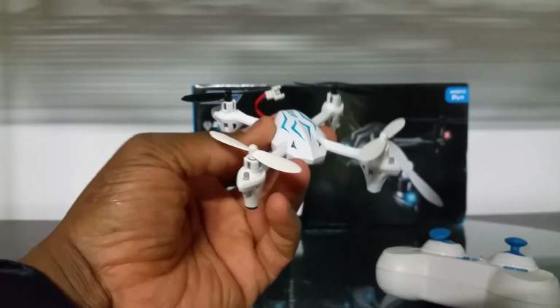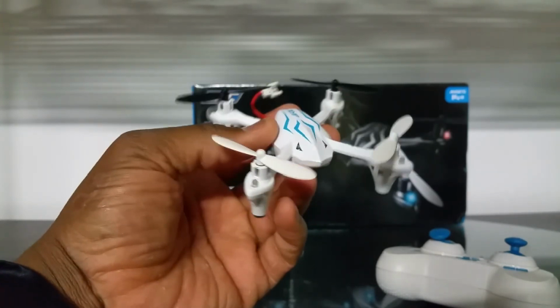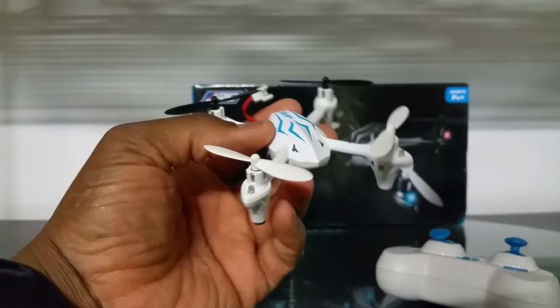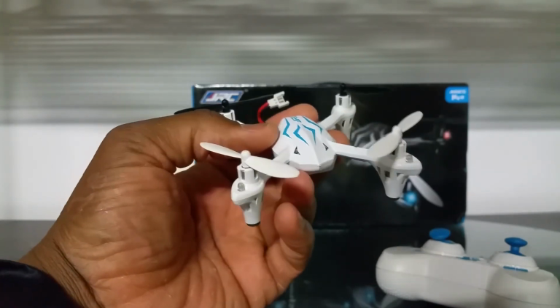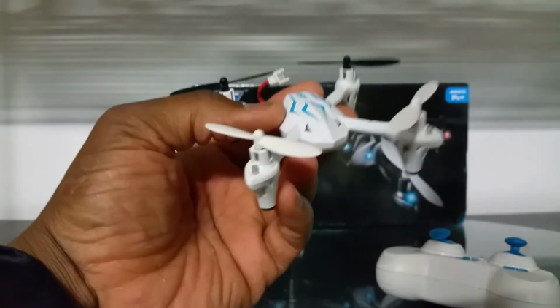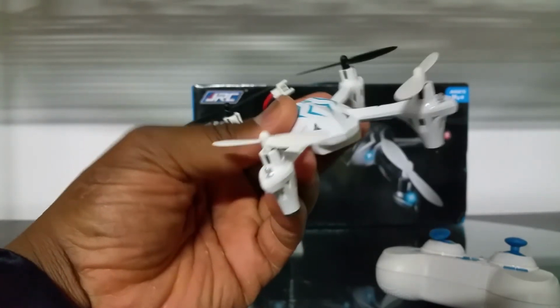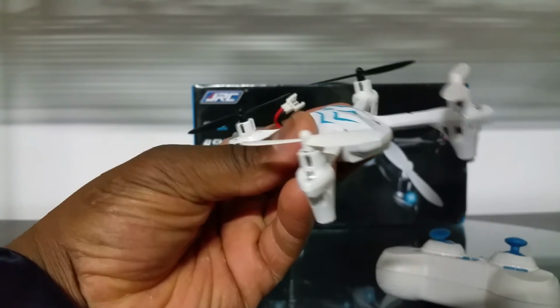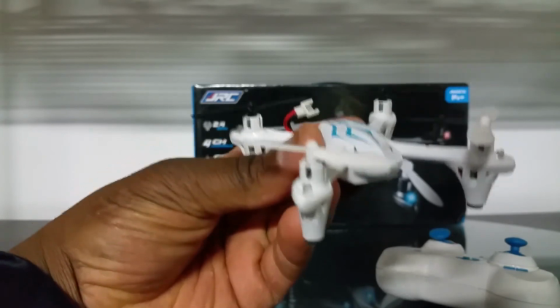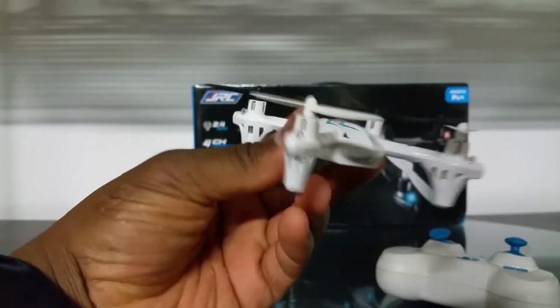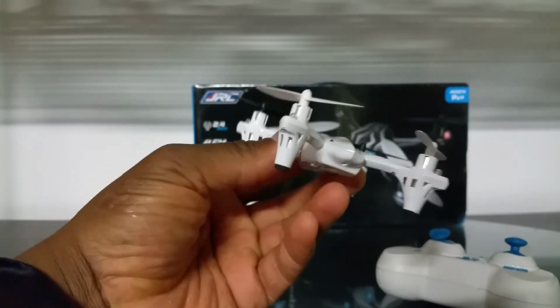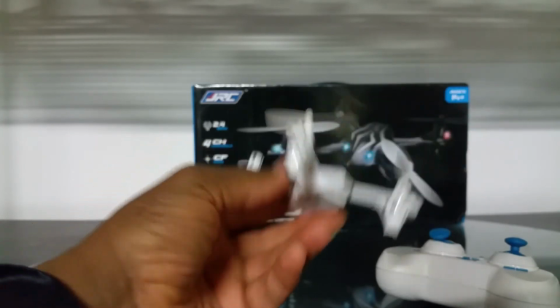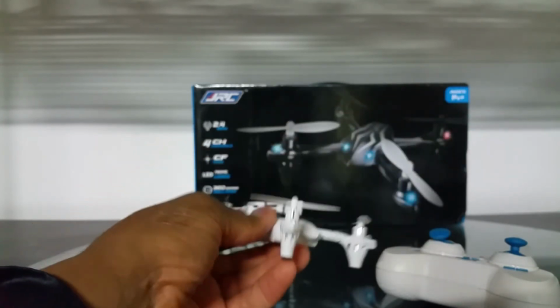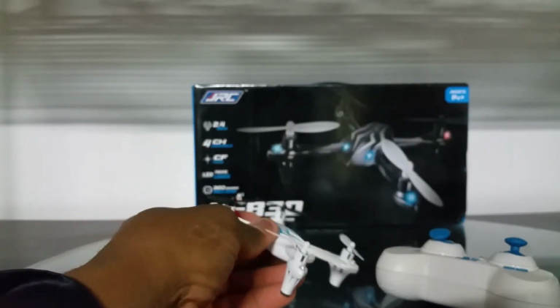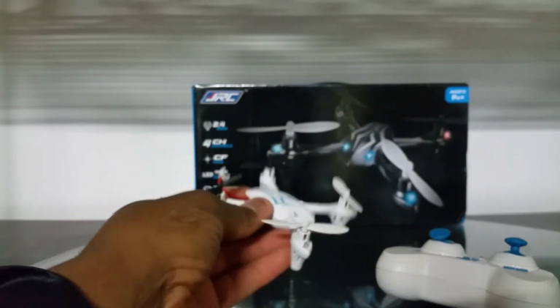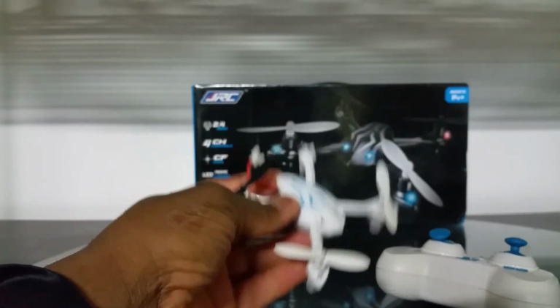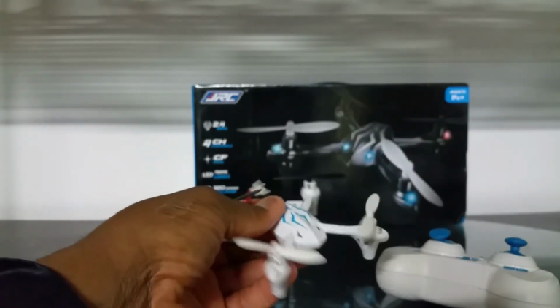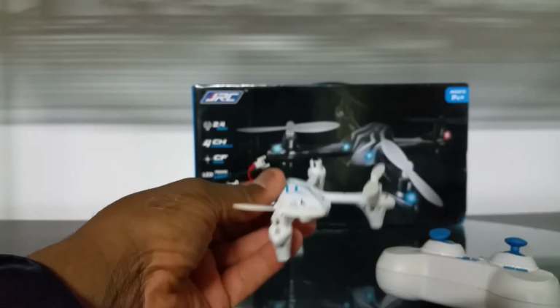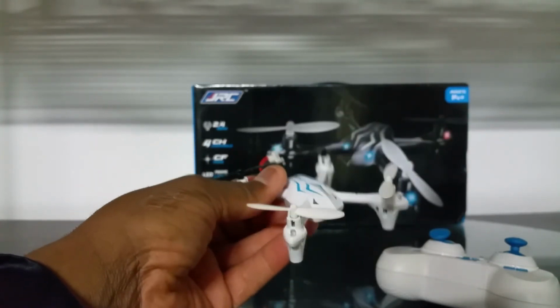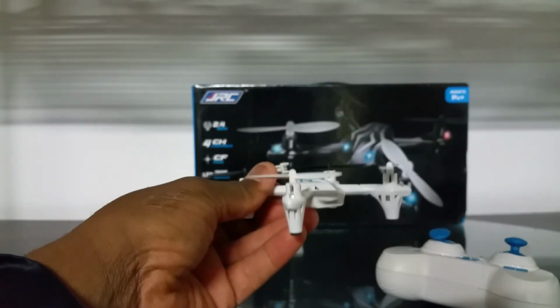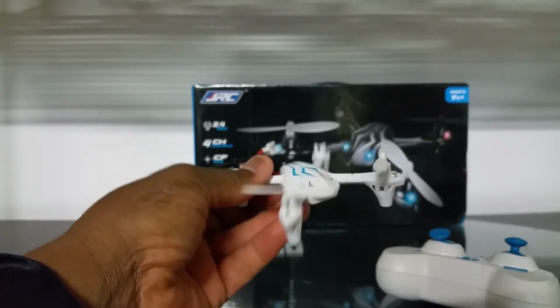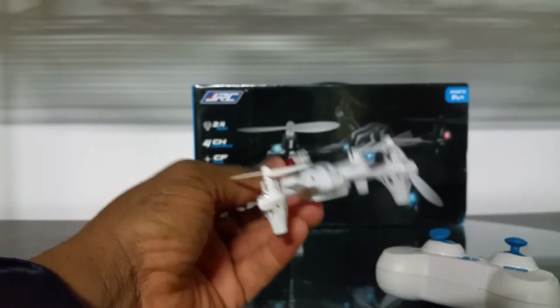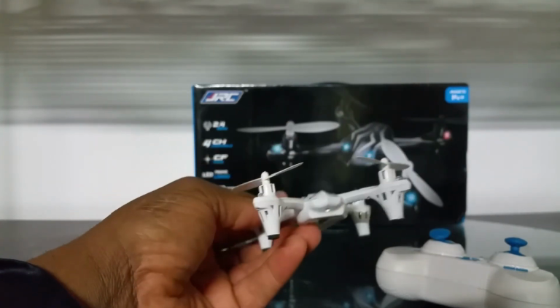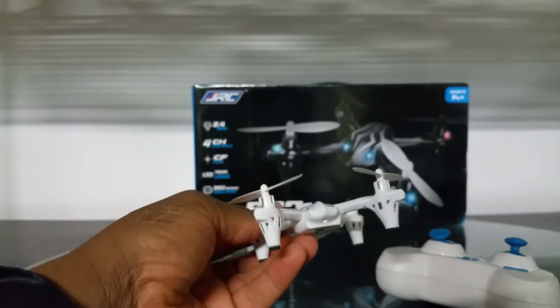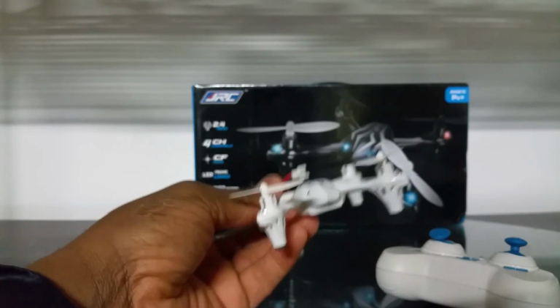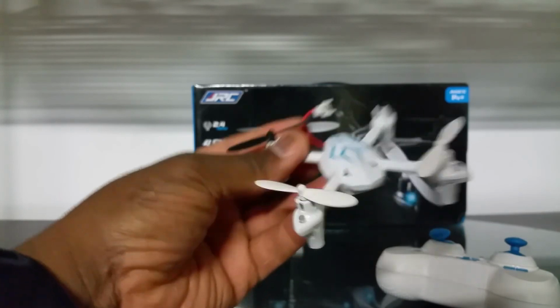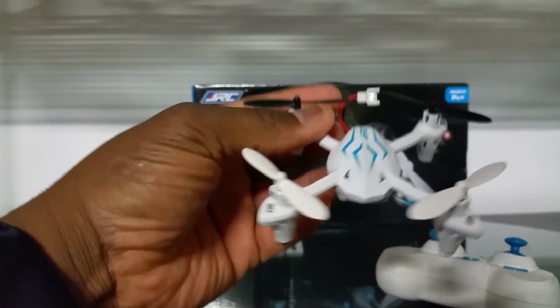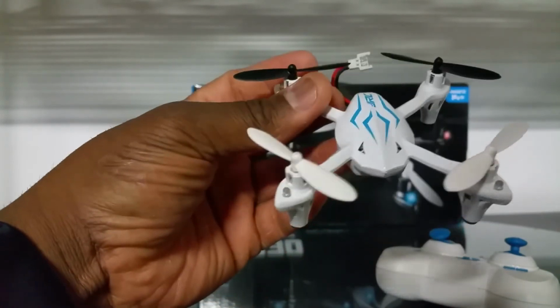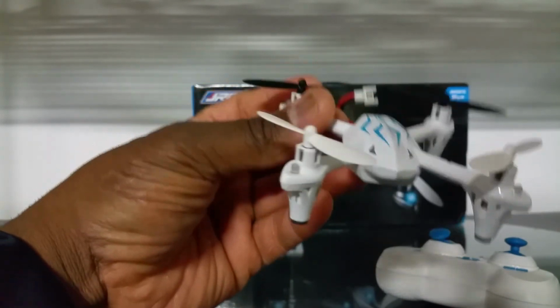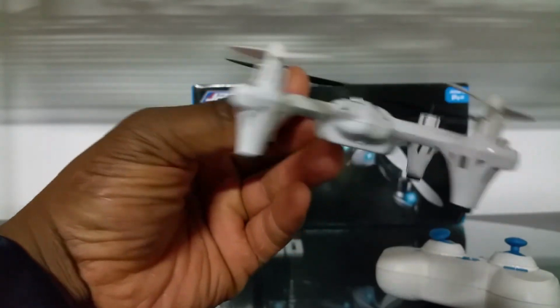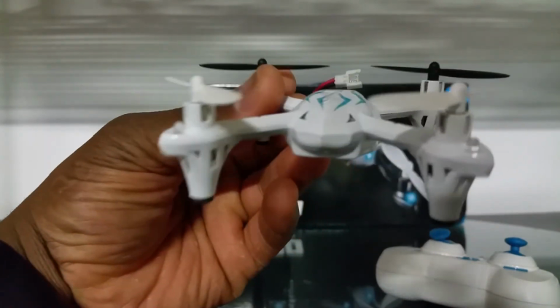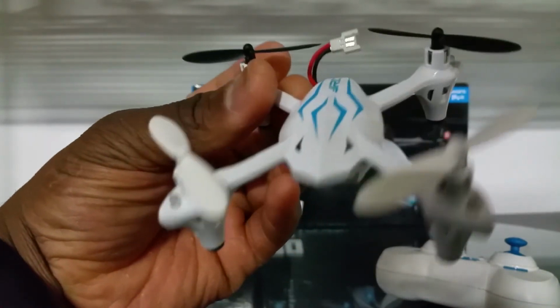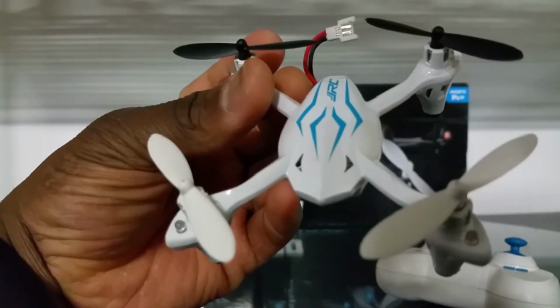You're not going to have much luck with it outdoors, but indoors it does fine. That's the JJRC JJ830 — thanks for watching.